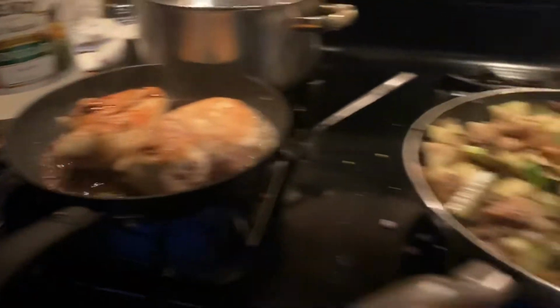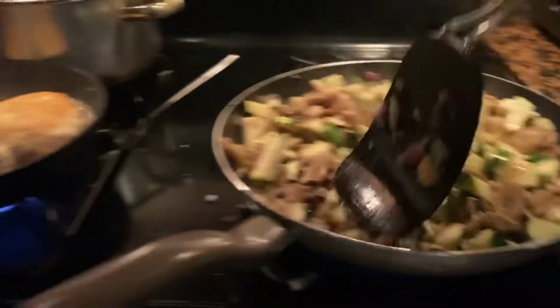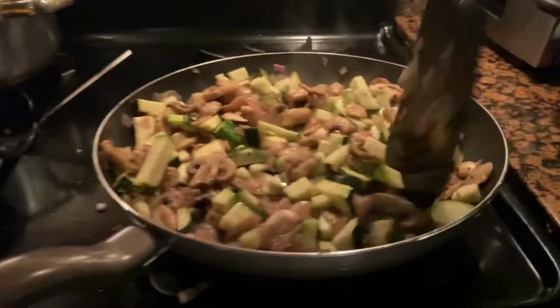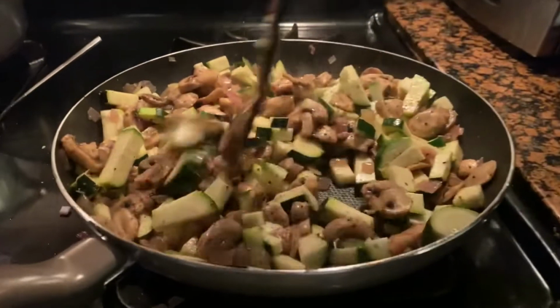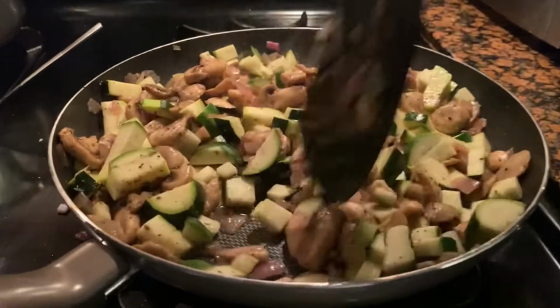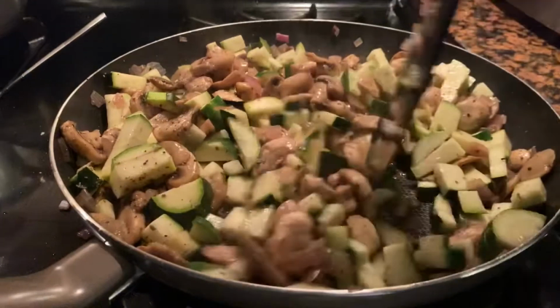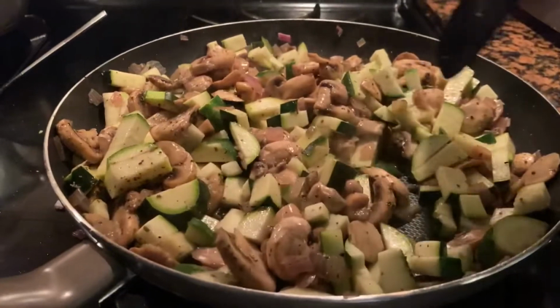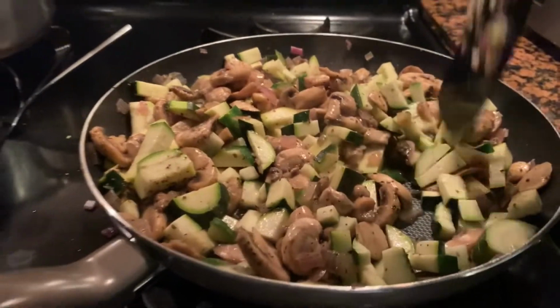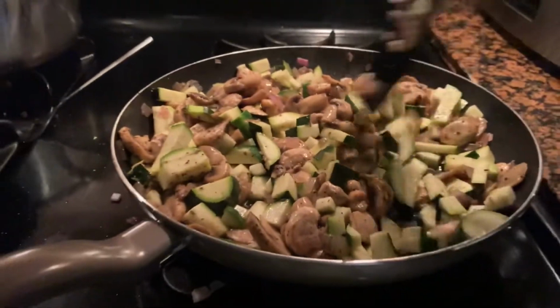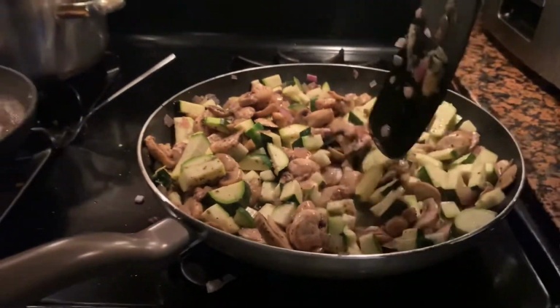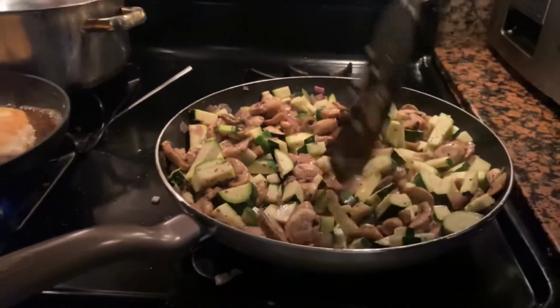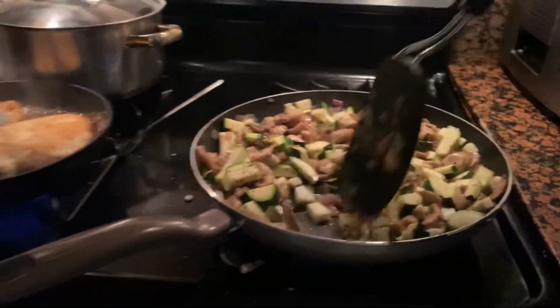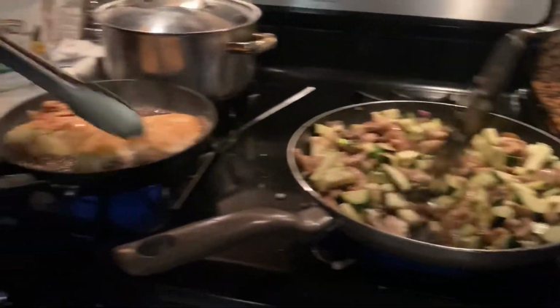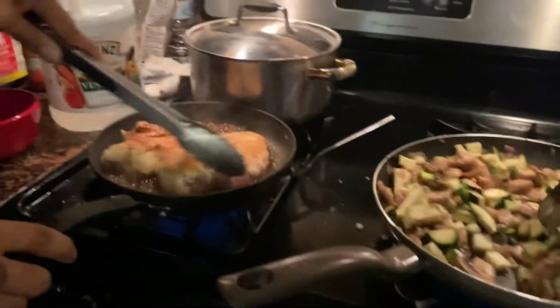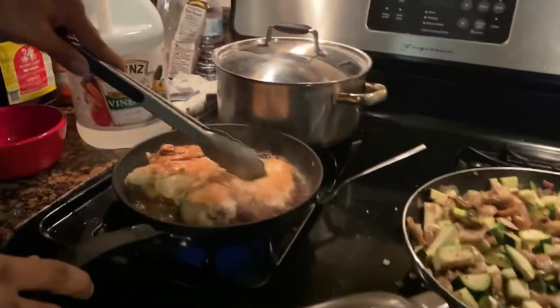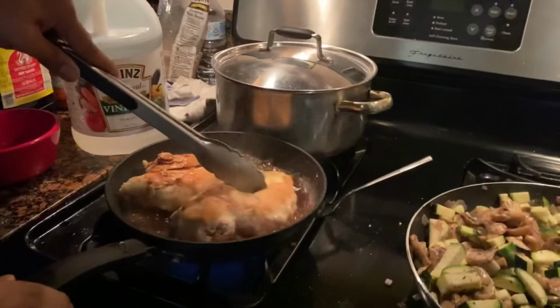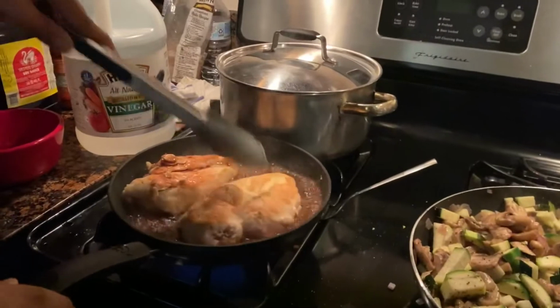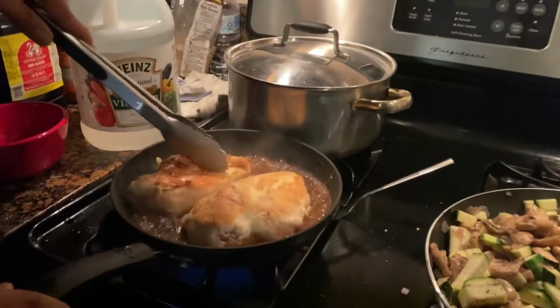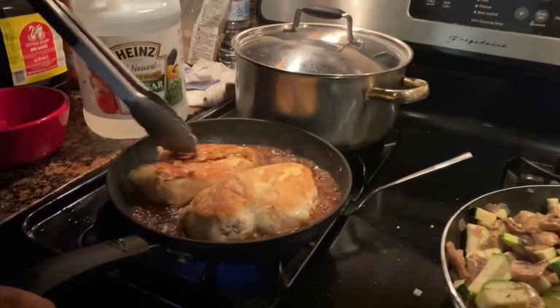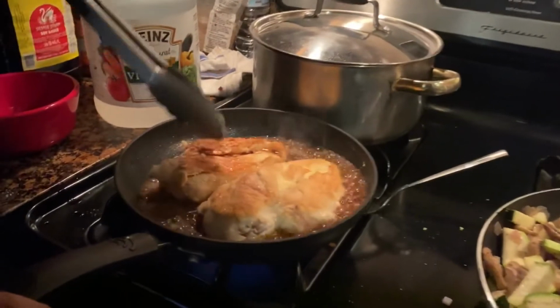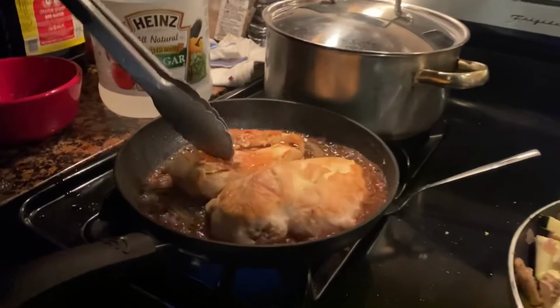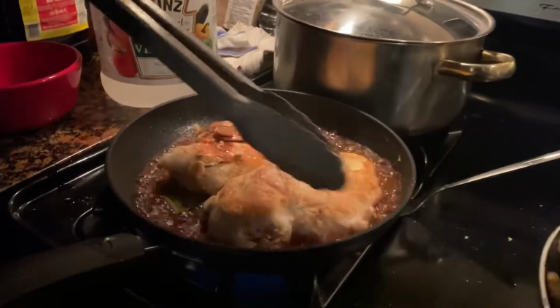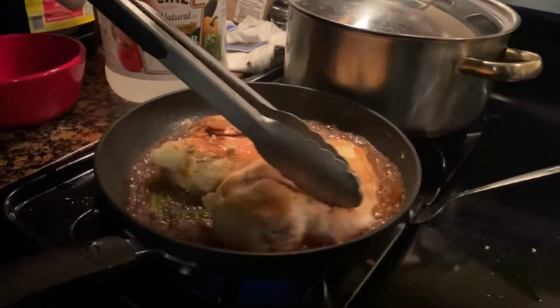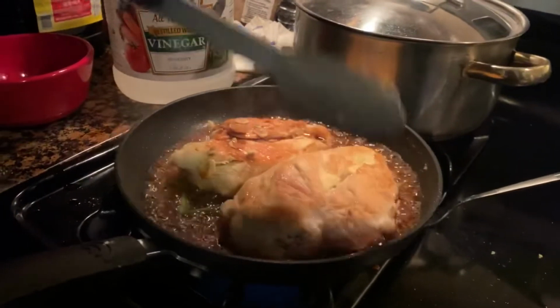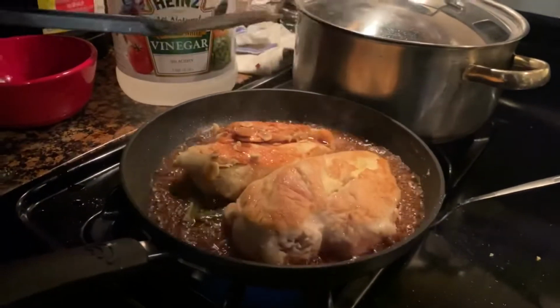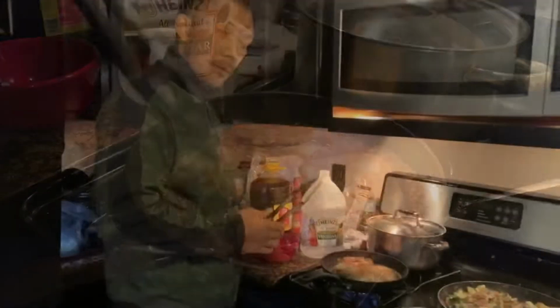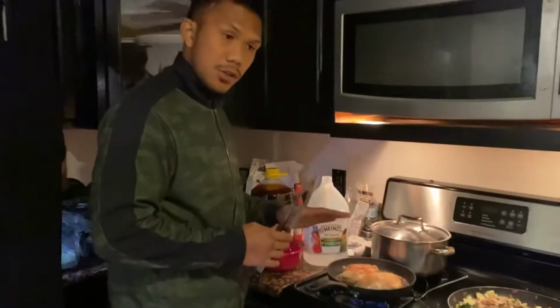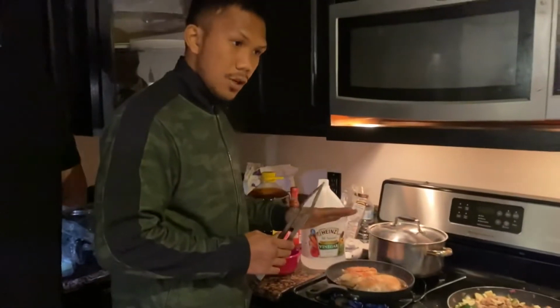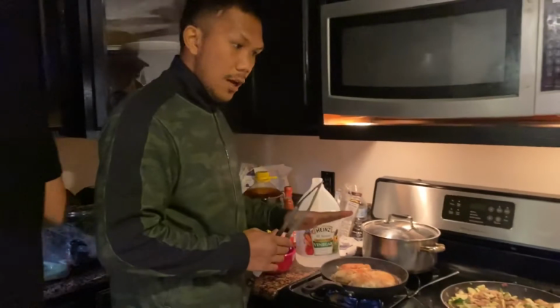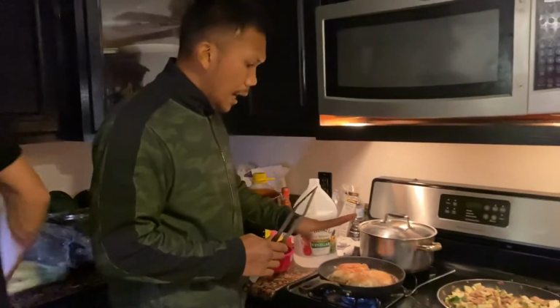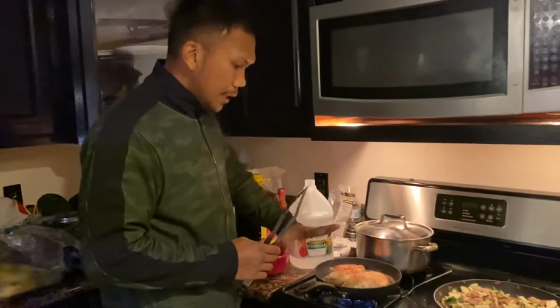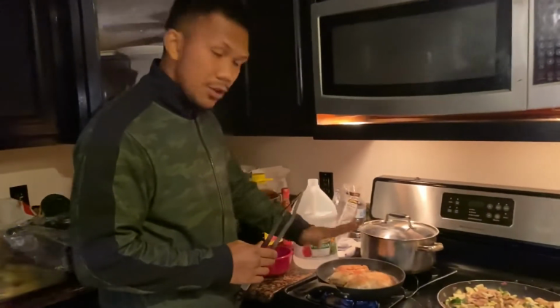And then mushroom, mushroom, and cucumber, zucchini. Then when it's a bit soft...